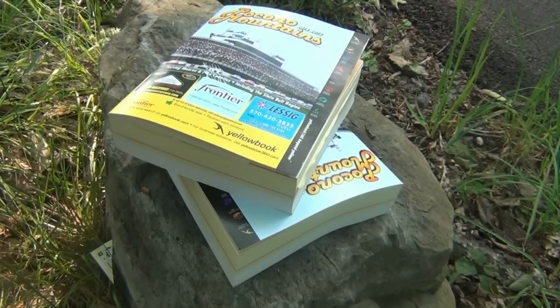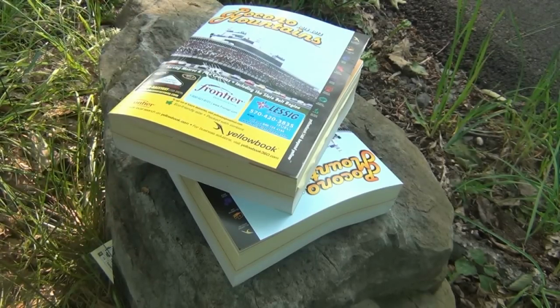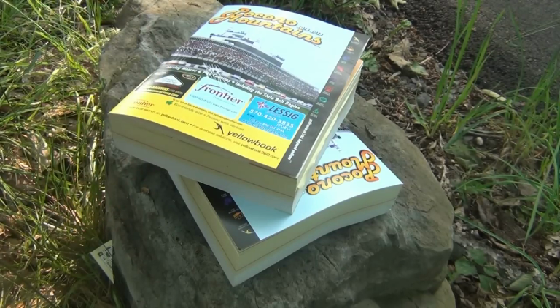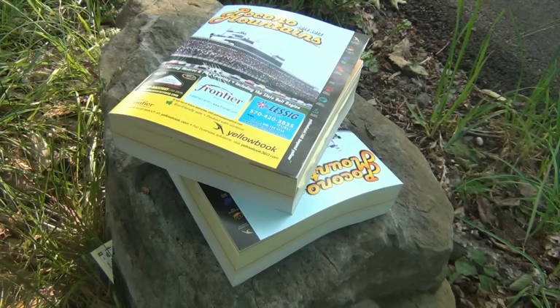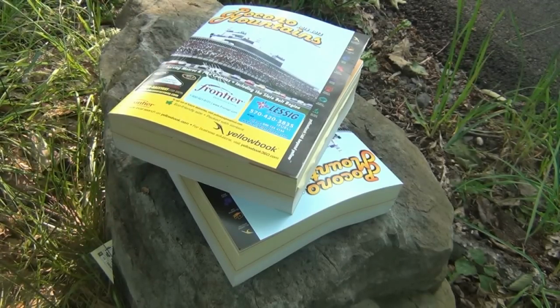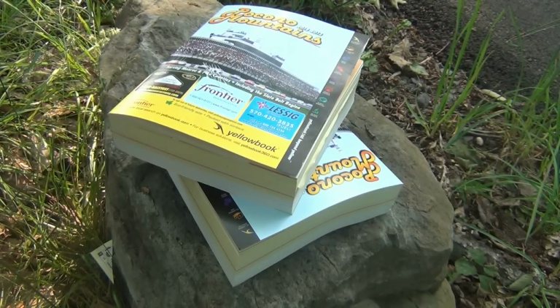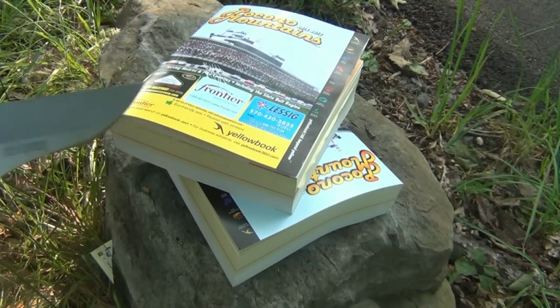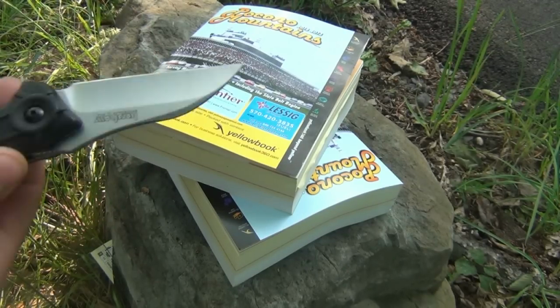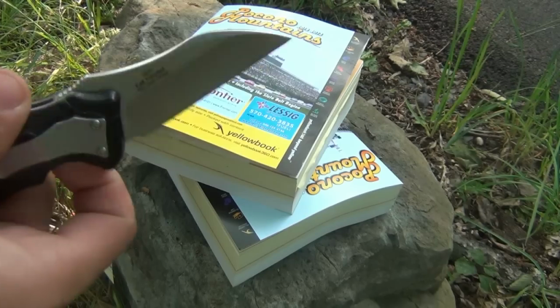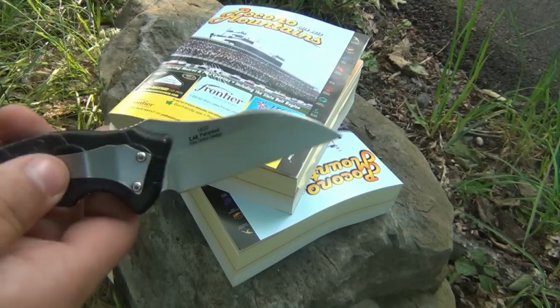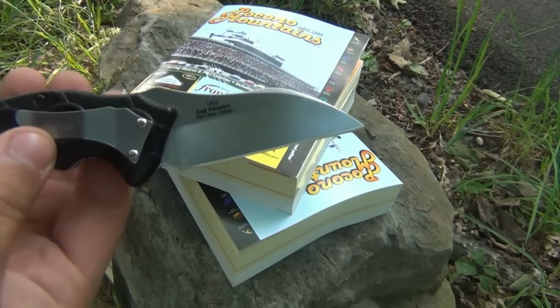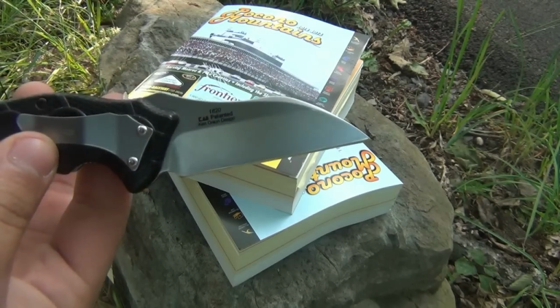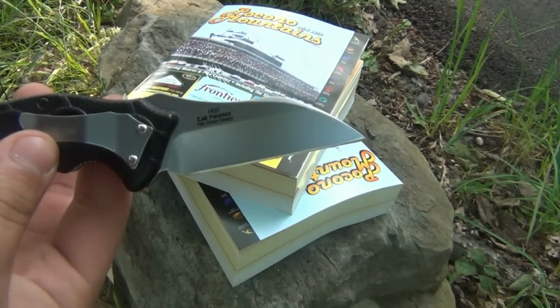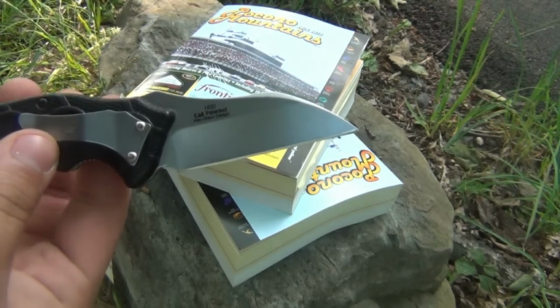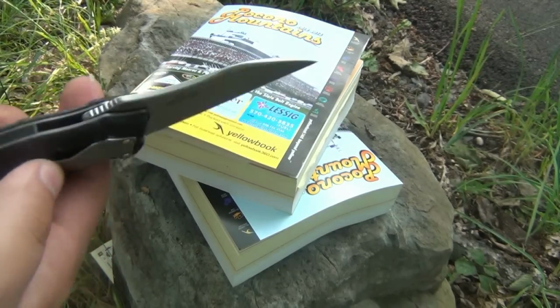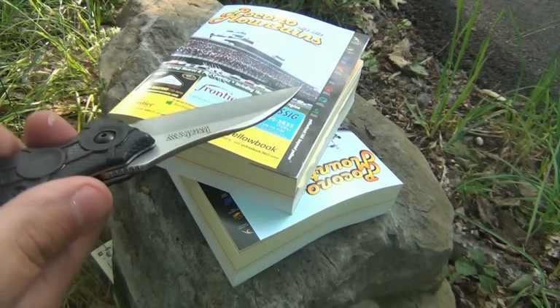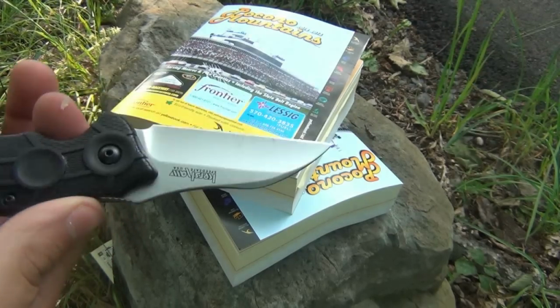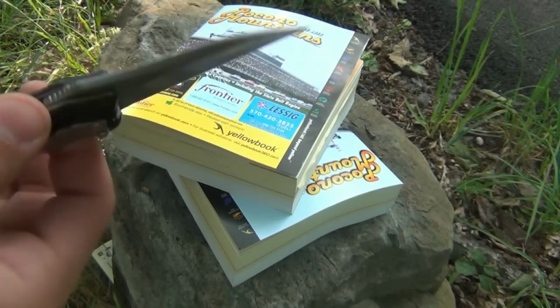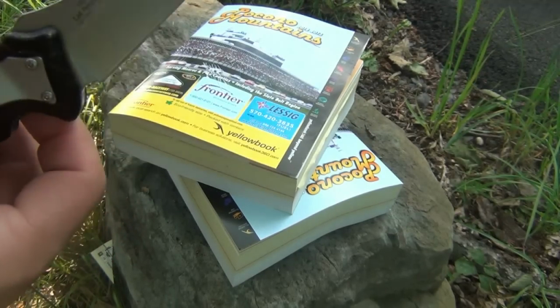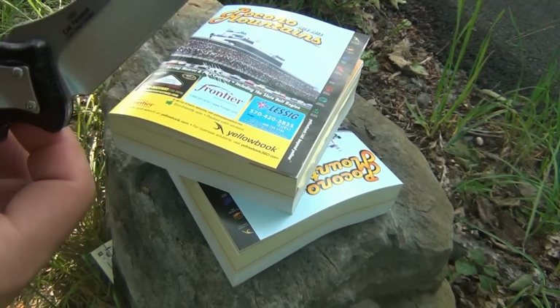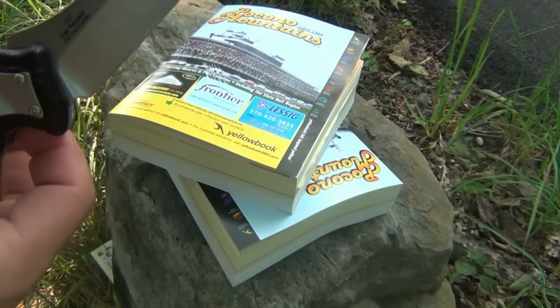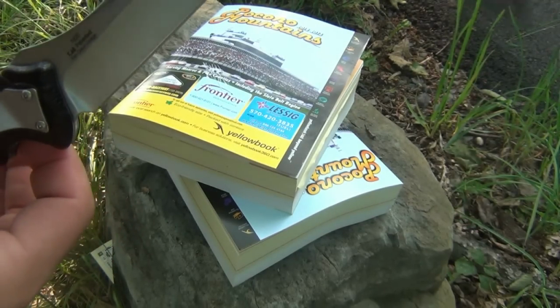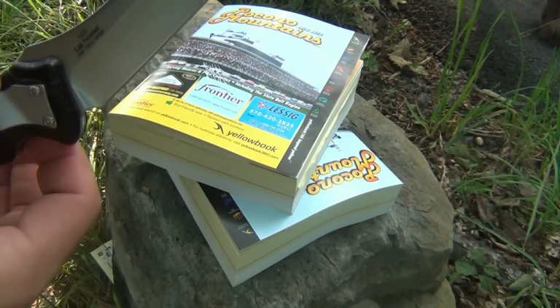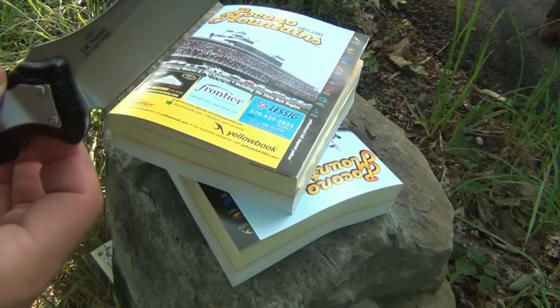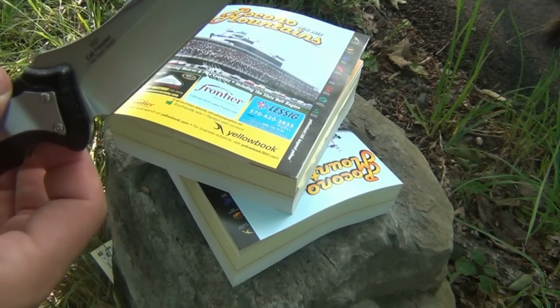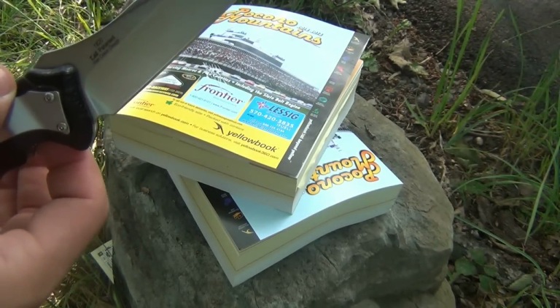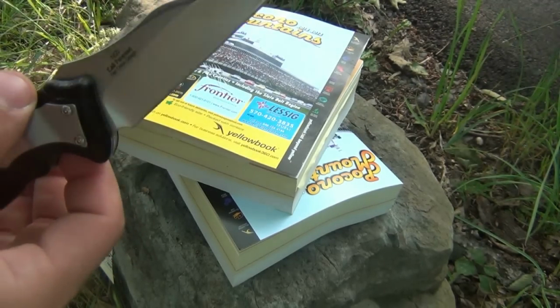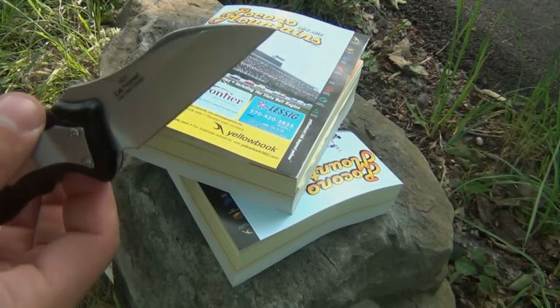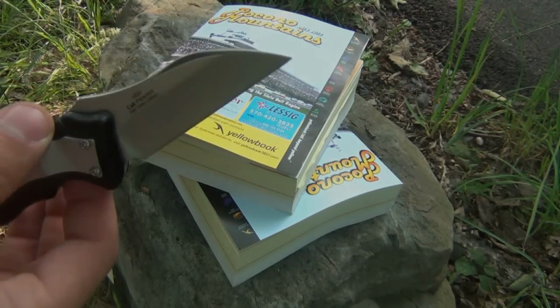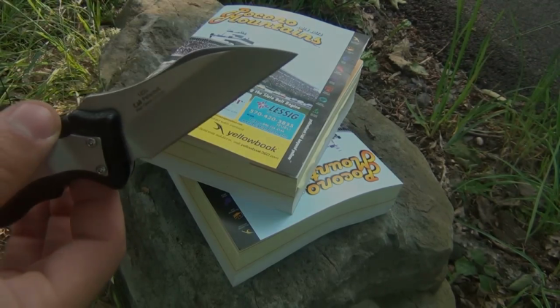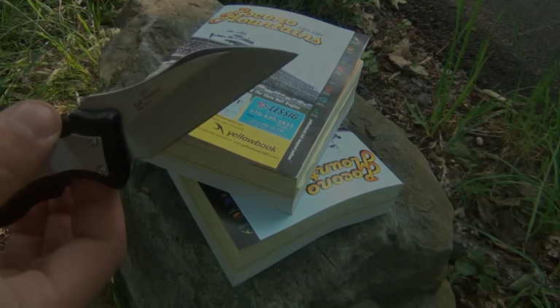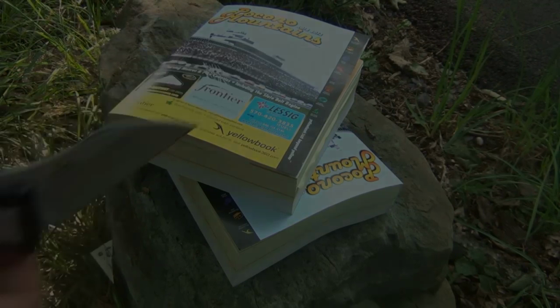Anyway, that's it. Sharpened and stropped properly, it will cleanly slice through phone book paper, so we'll move on to the next test here.